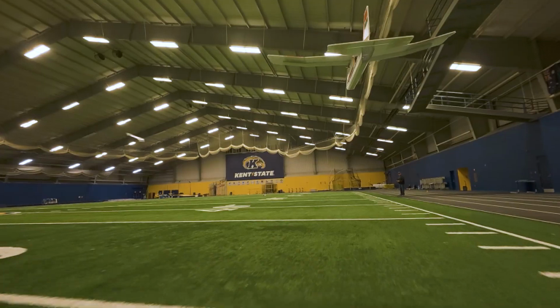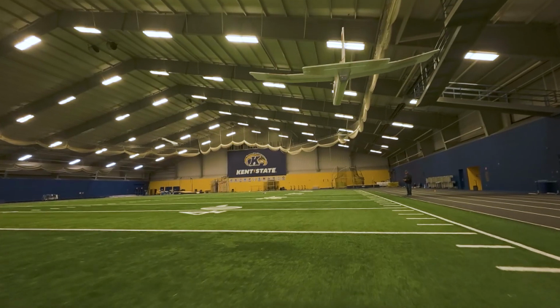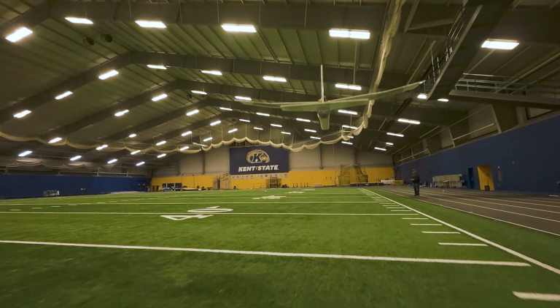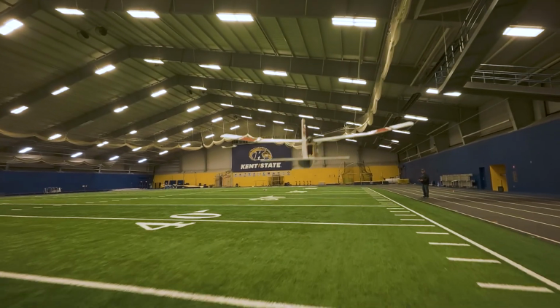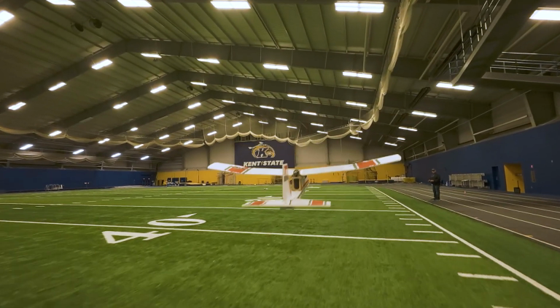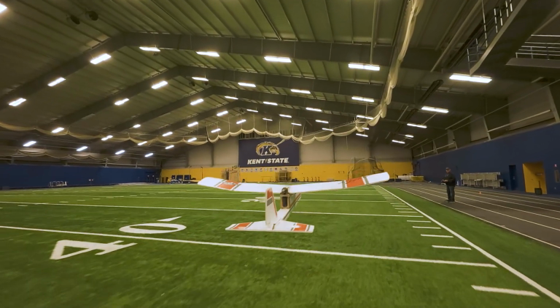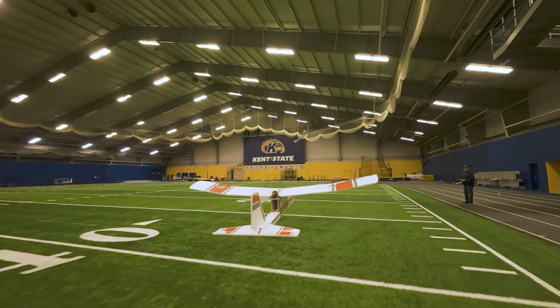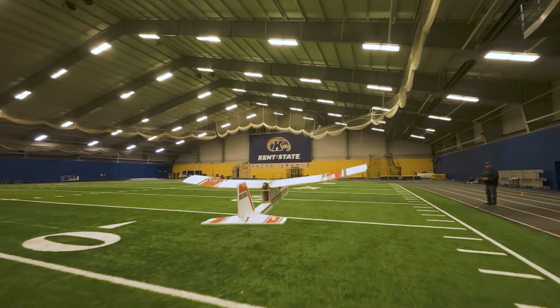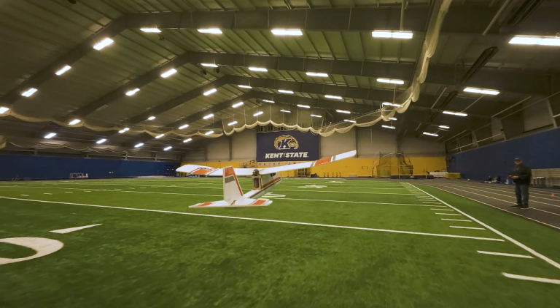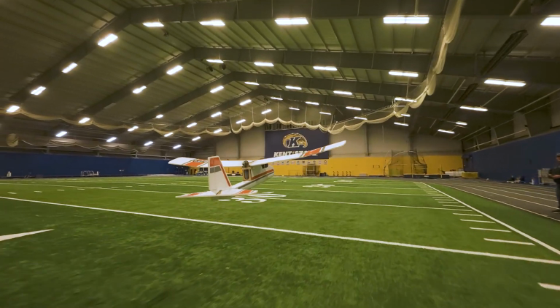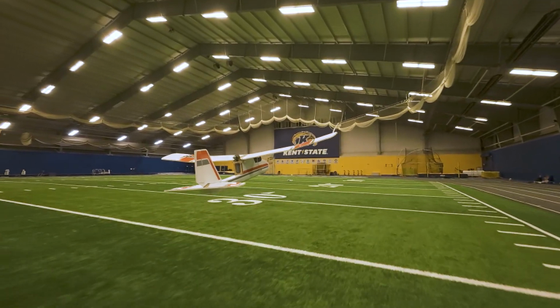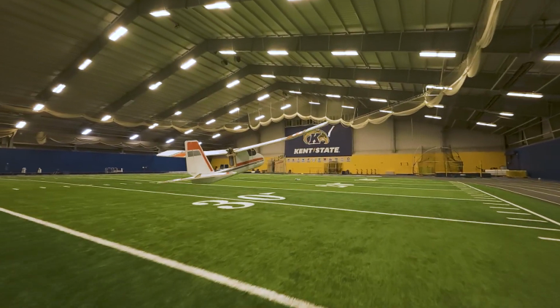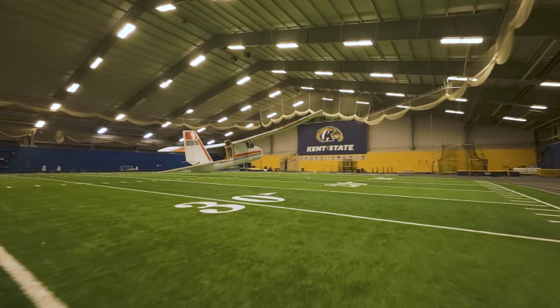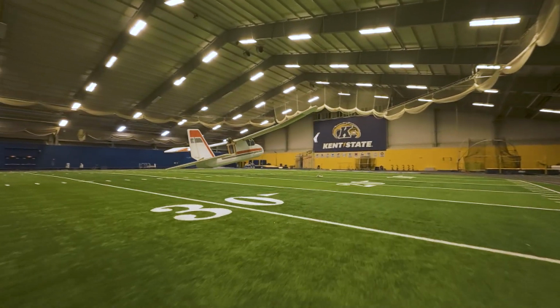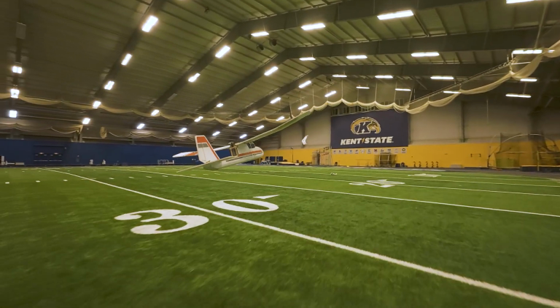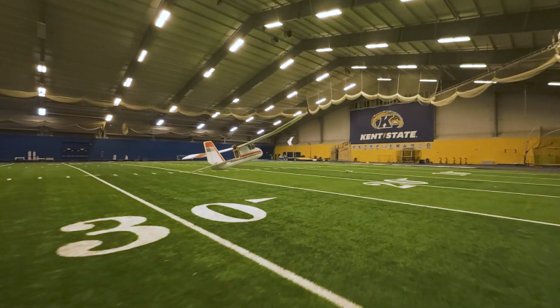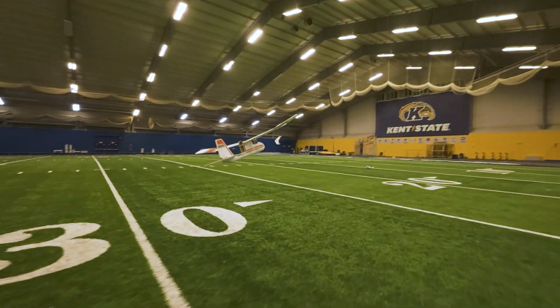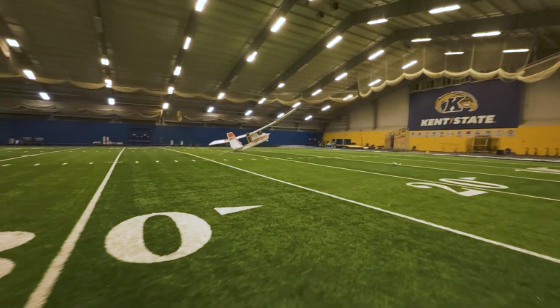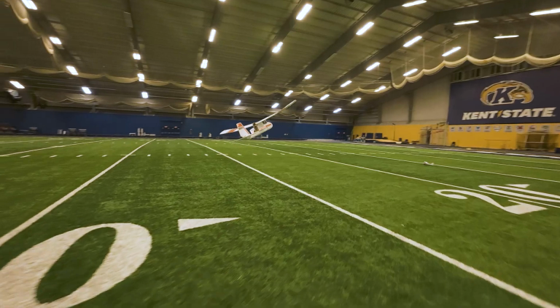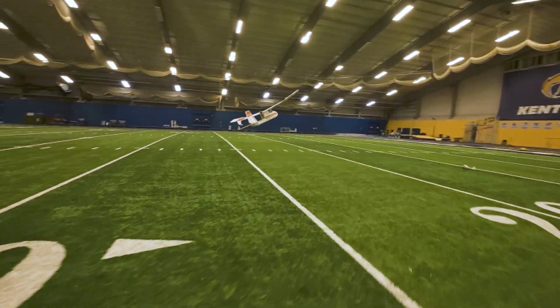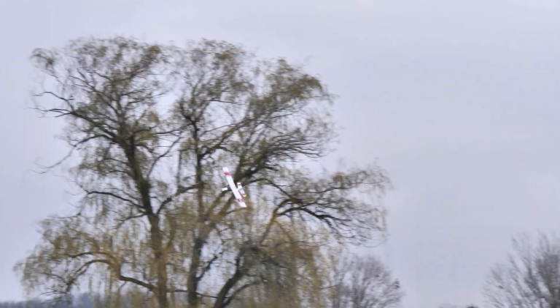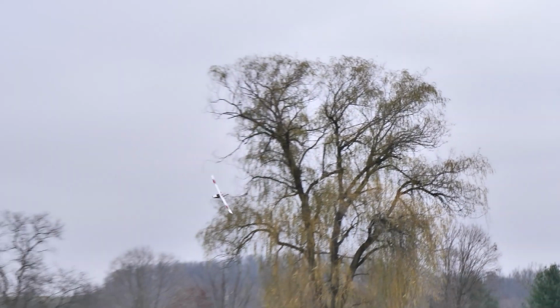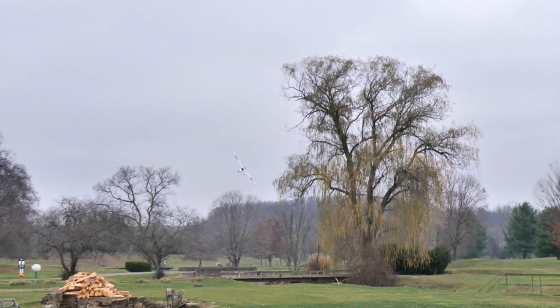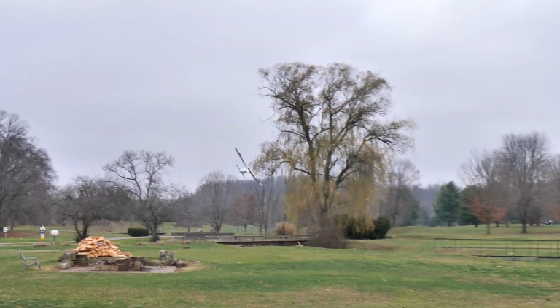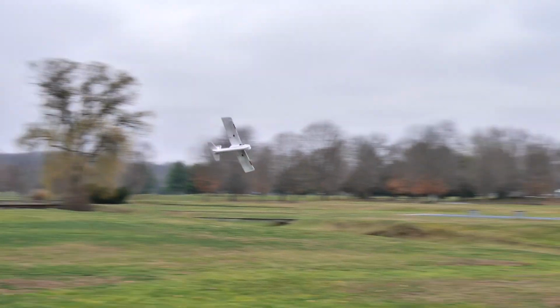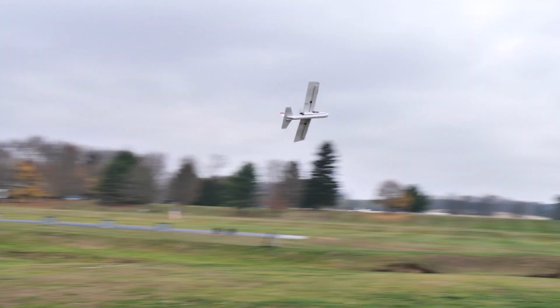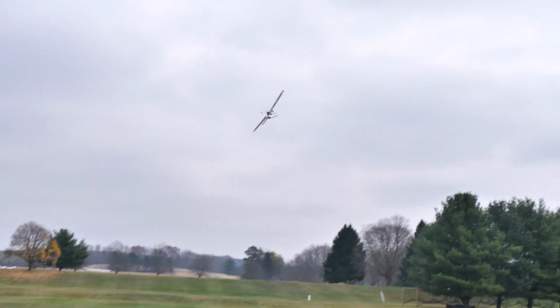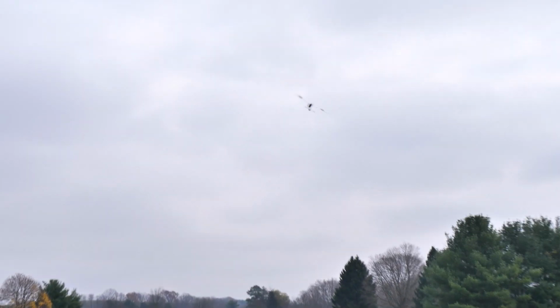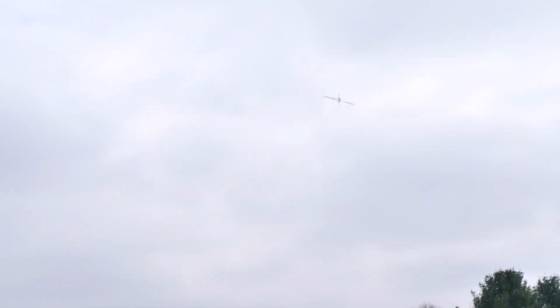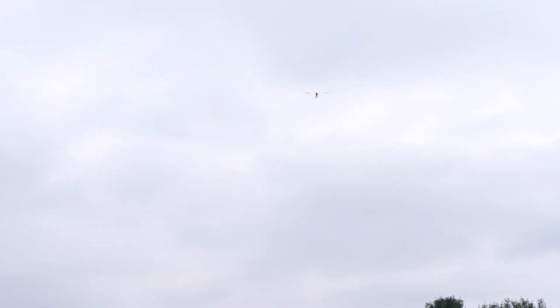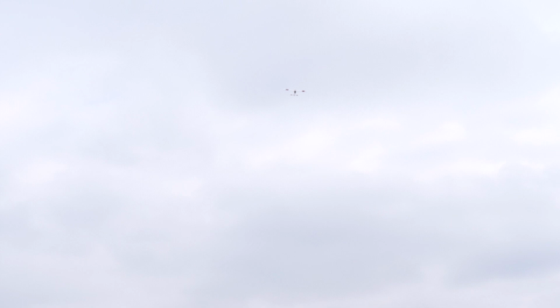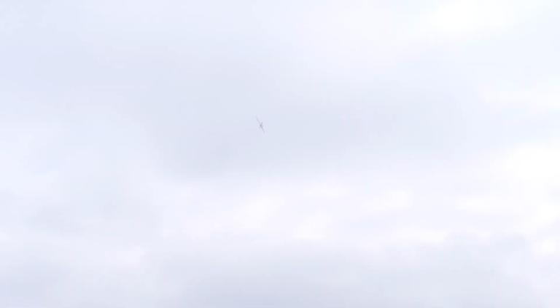The FT Mighty Mini Explorer can be flown off of either a 2-cell or a 3-cell battery, which means you can have an incredibly slow, gentle experience. Or you can put on the optional sport wing, put a 3-cell battery in it and have incredible aerobatics.